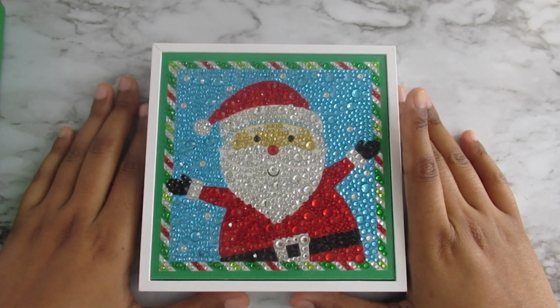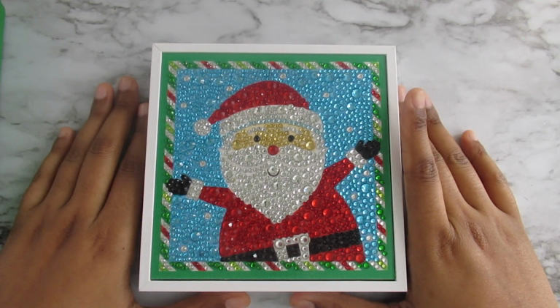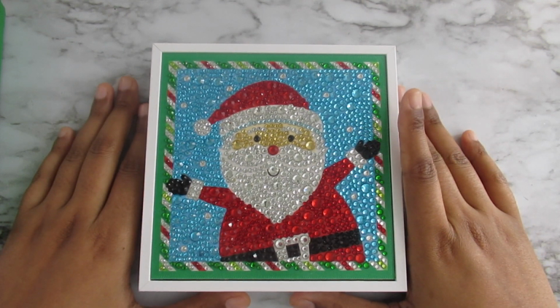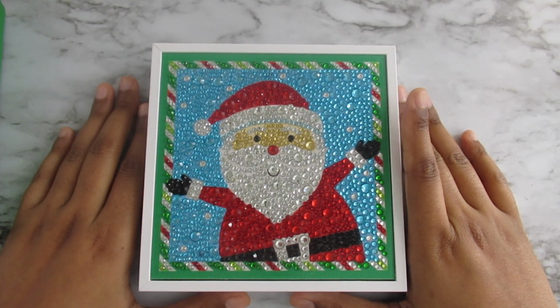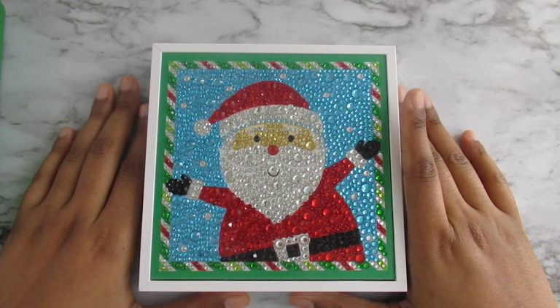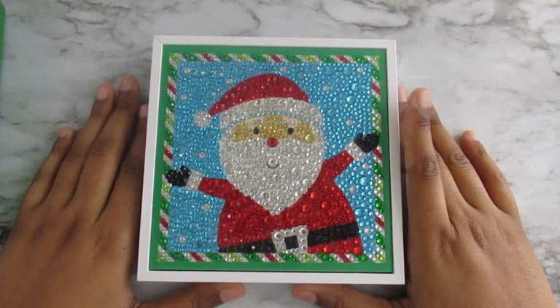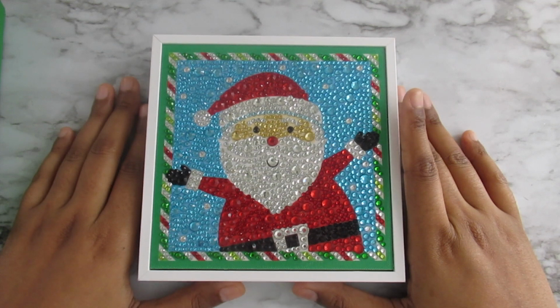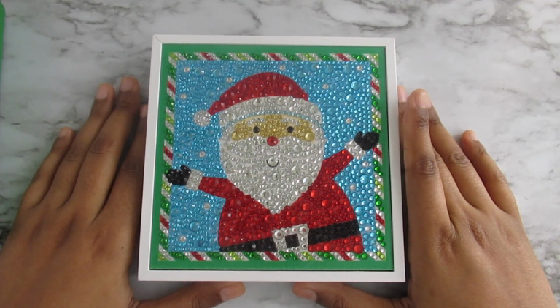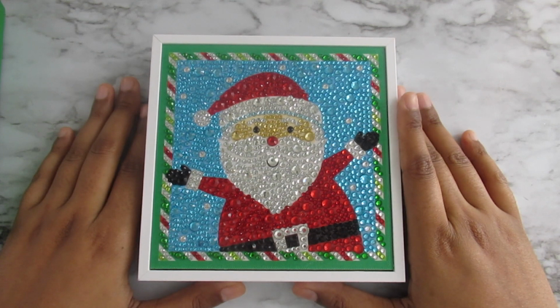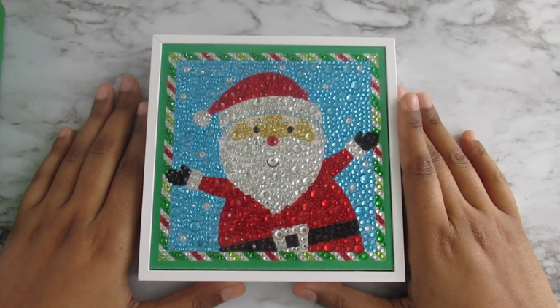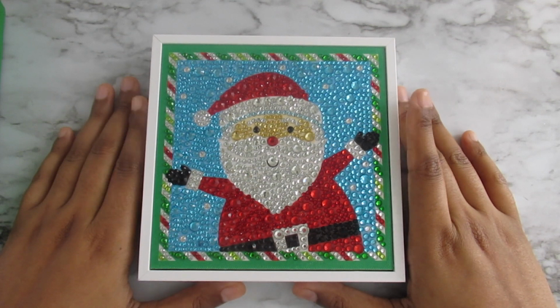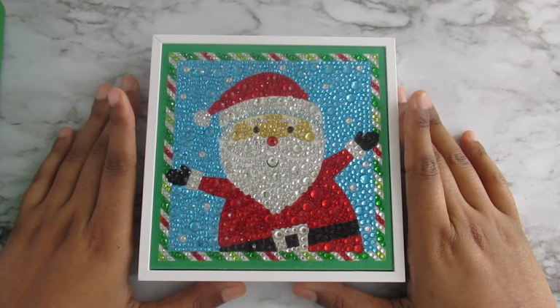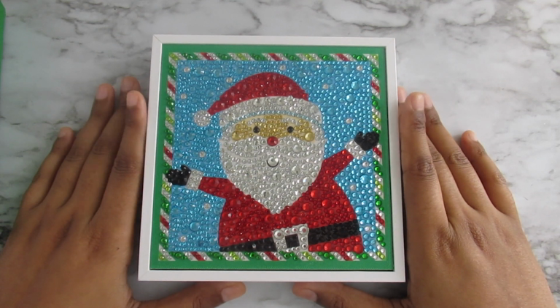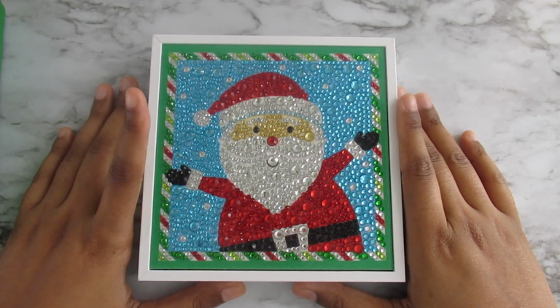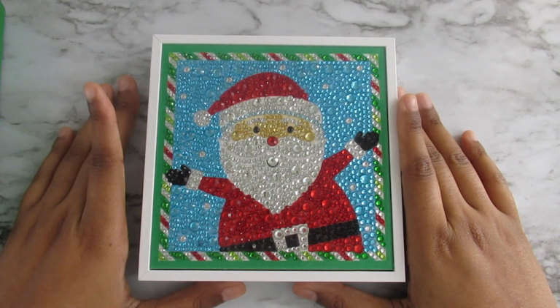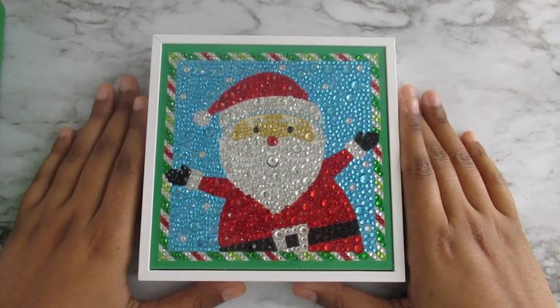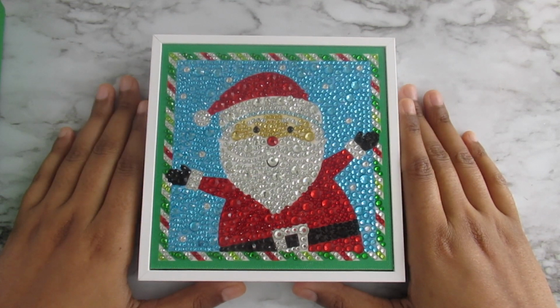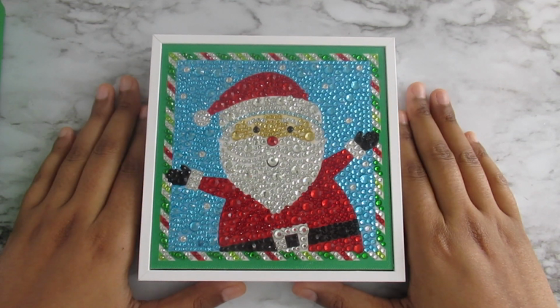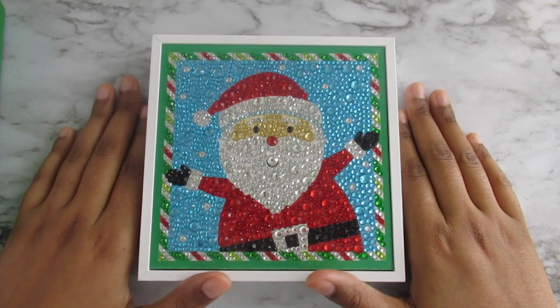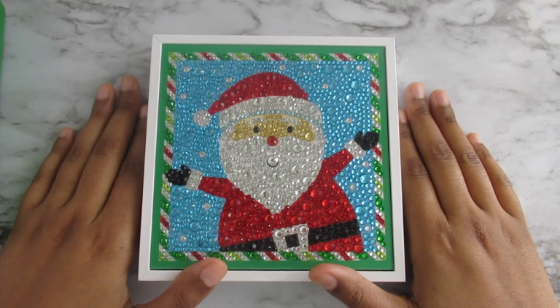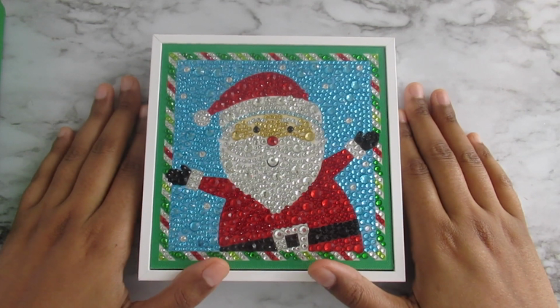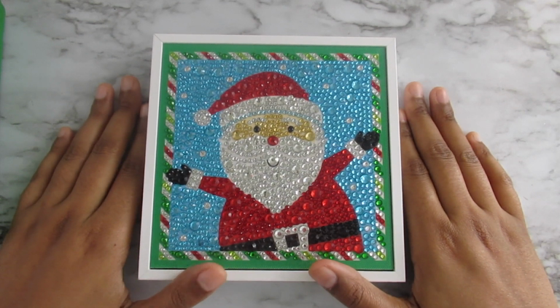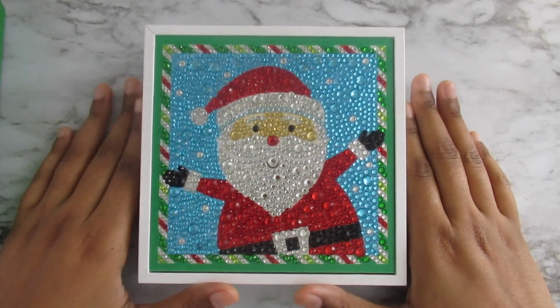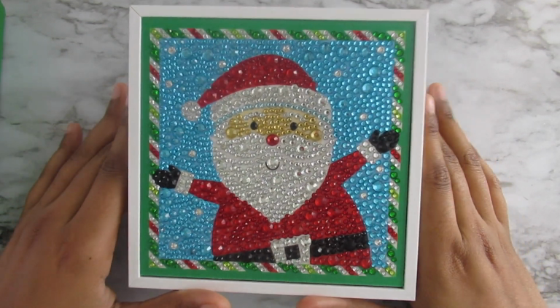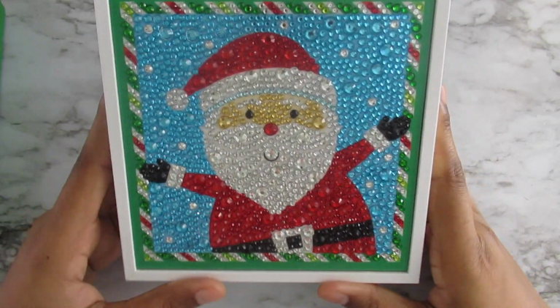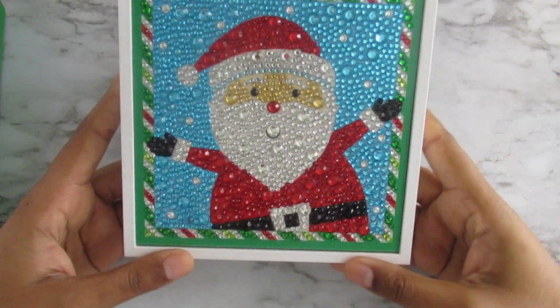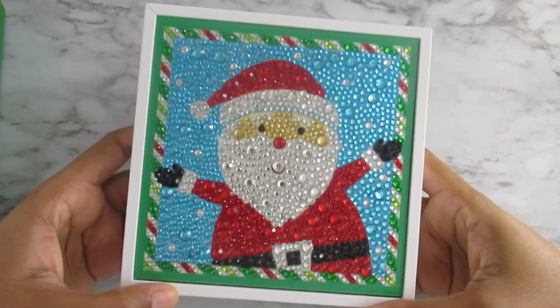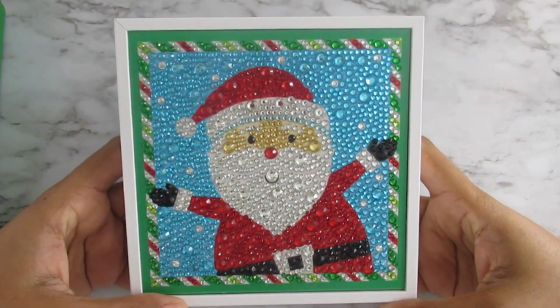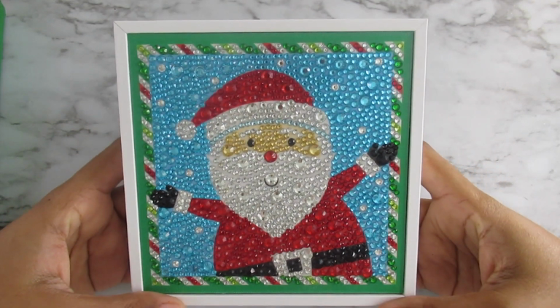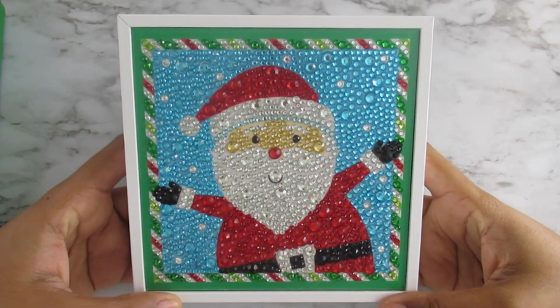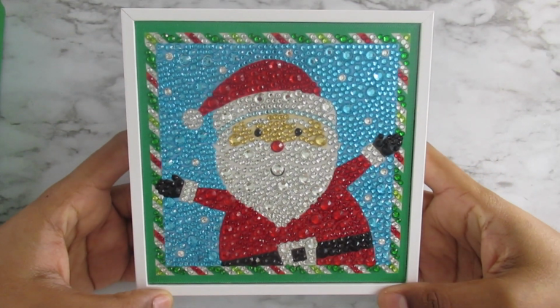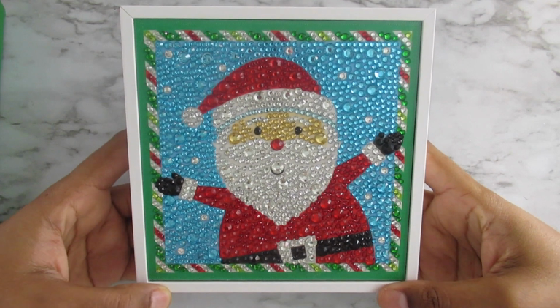I did do an unboxing video of this kit, so if you guys want to check that out, go back a couple videos and you will see it on my channel. And I am happy to say that this kit turned out adorable.